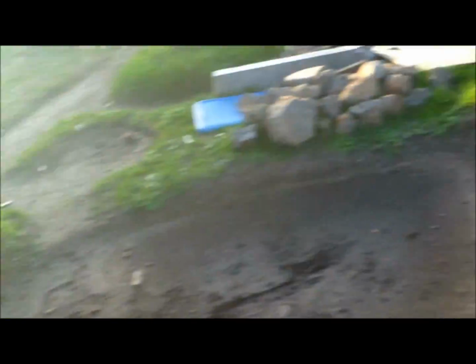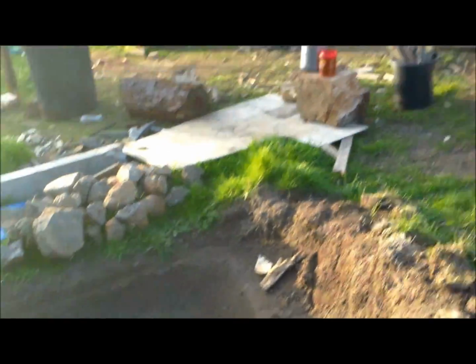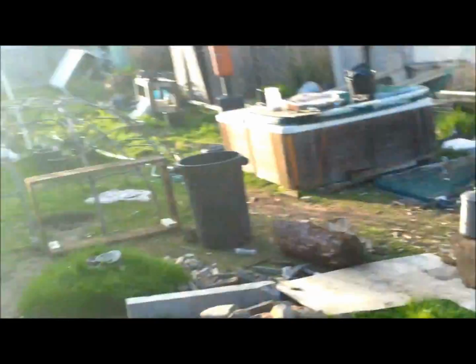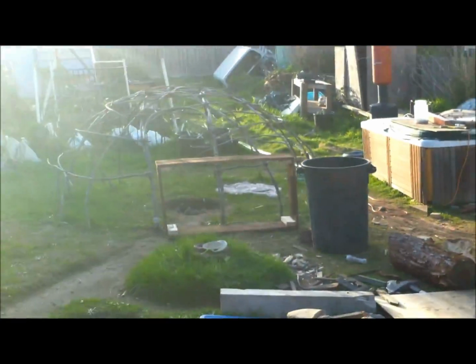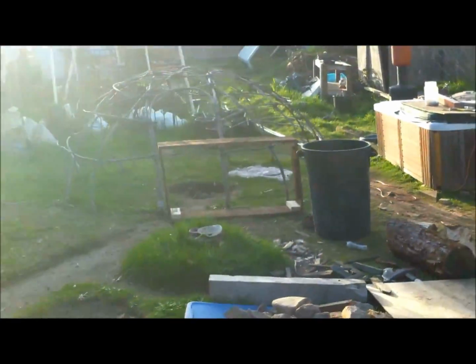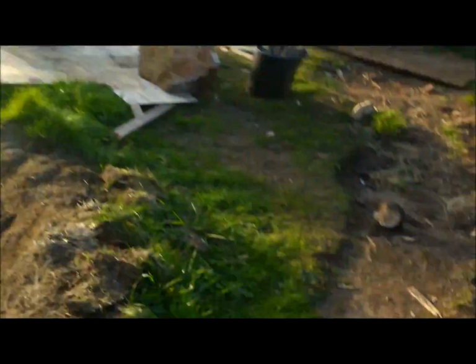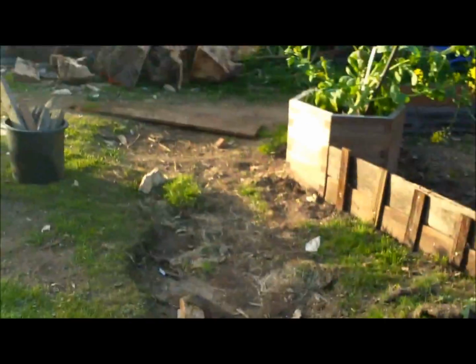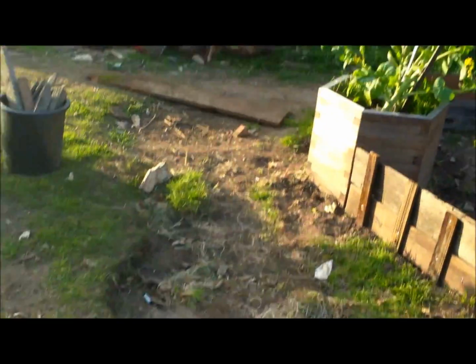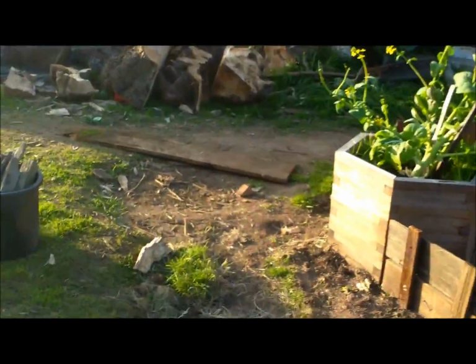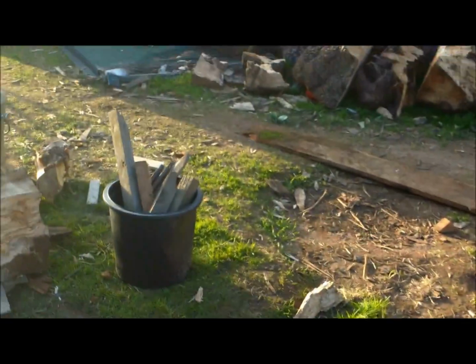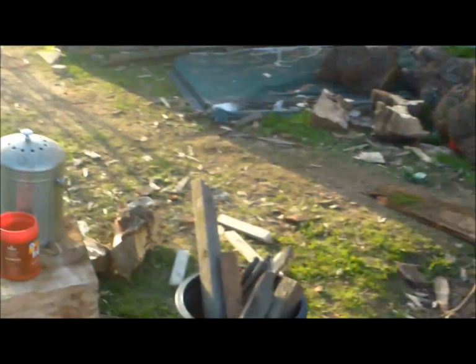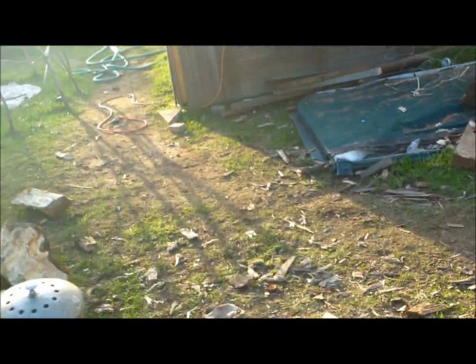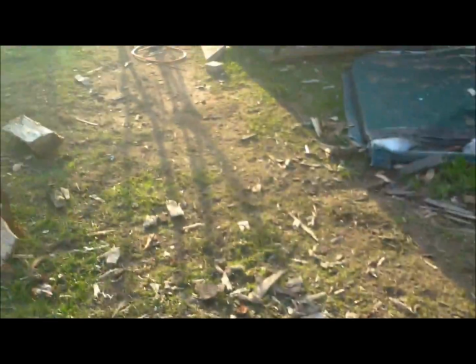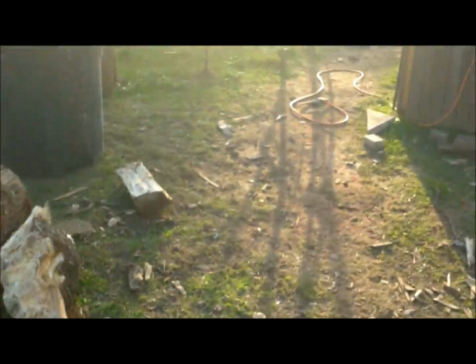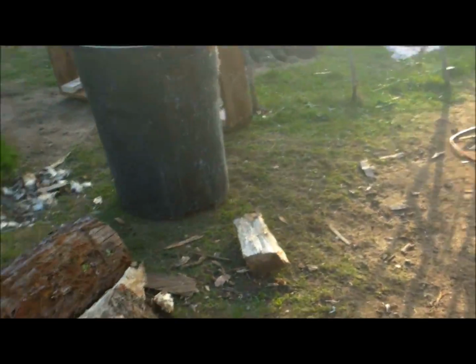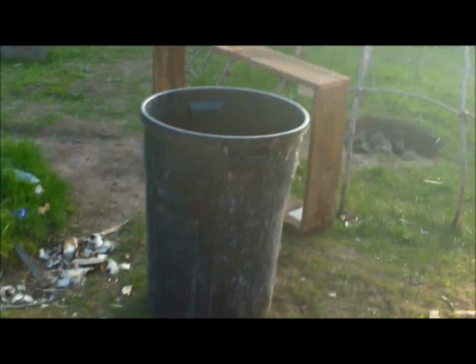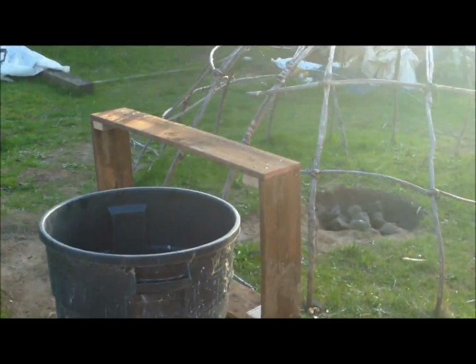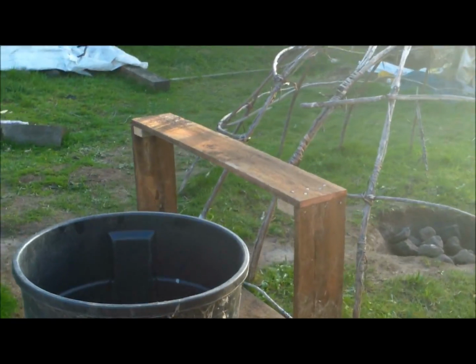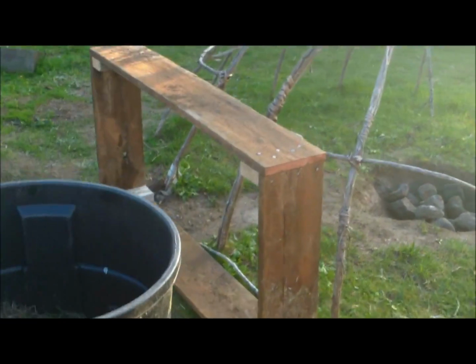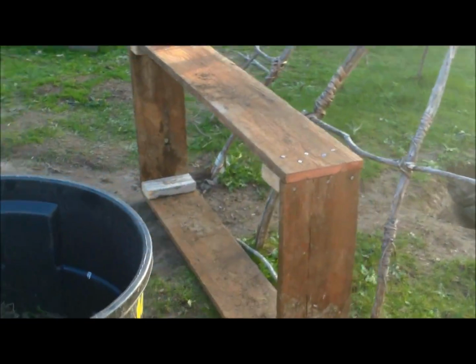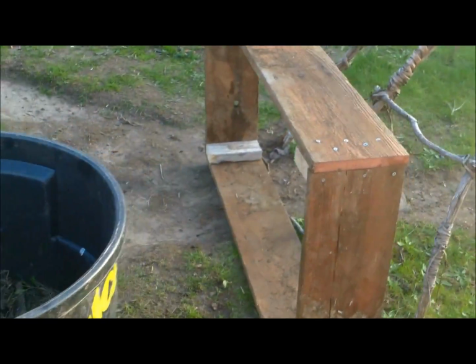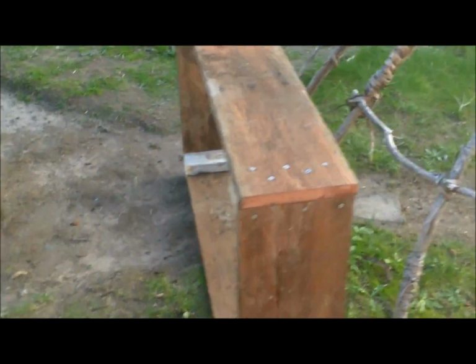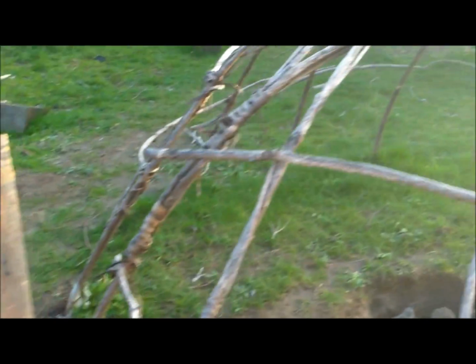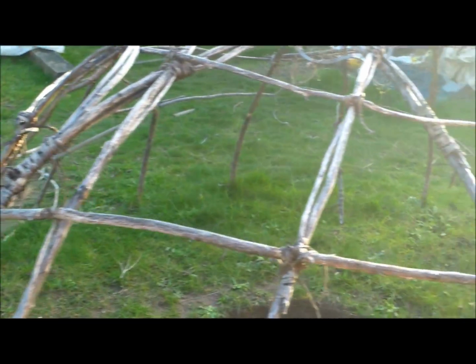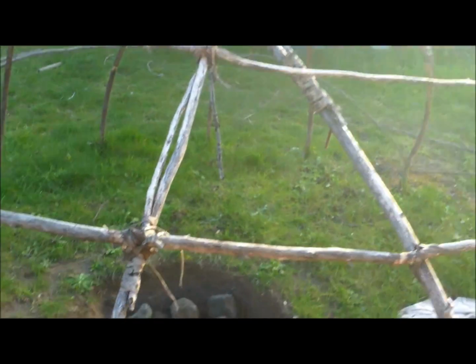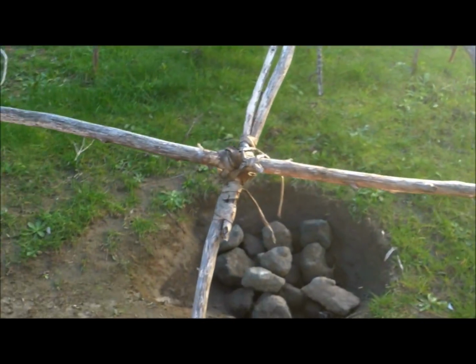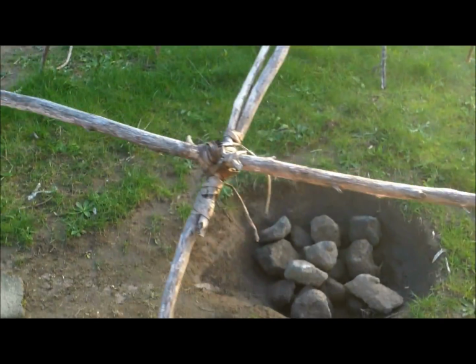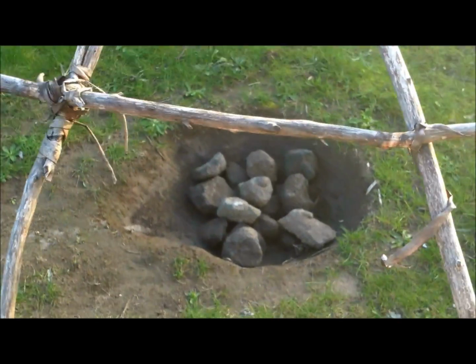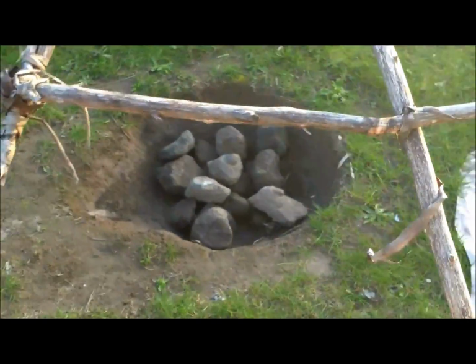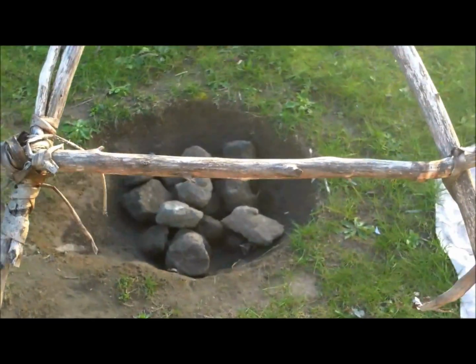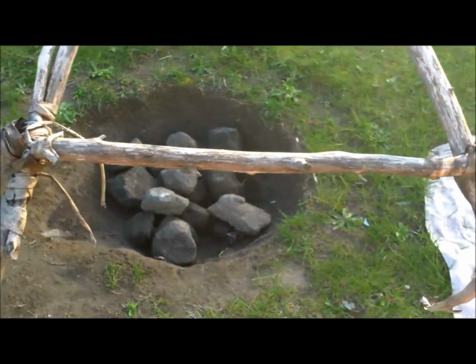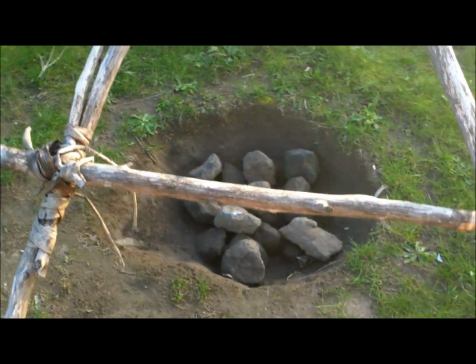Looks like there's got another box down over this way they're almost done with. Four boxes today? Three. This is our sweat lodge here. You can see the lava rocks that we heat up in there.